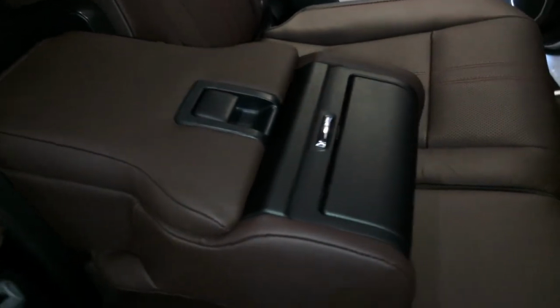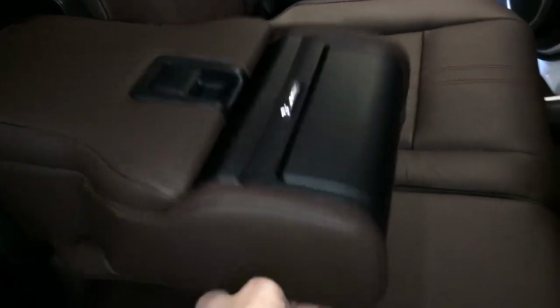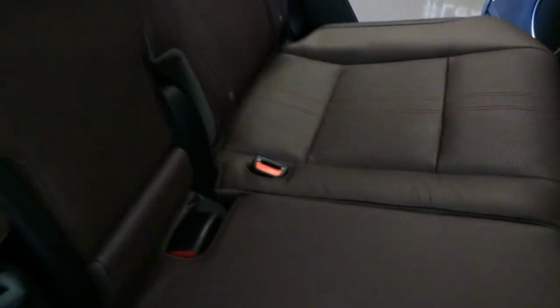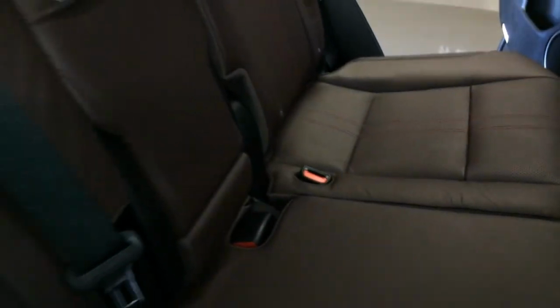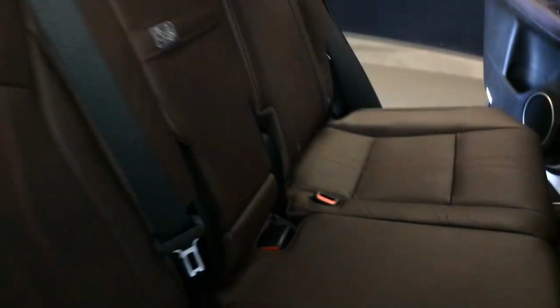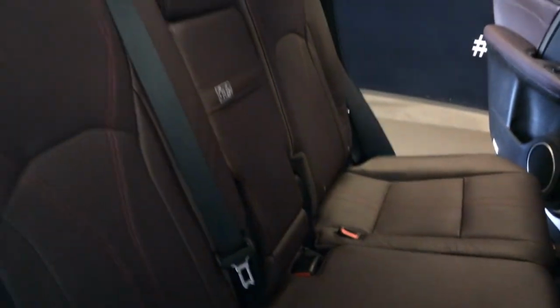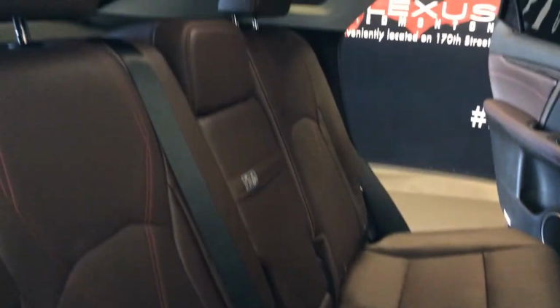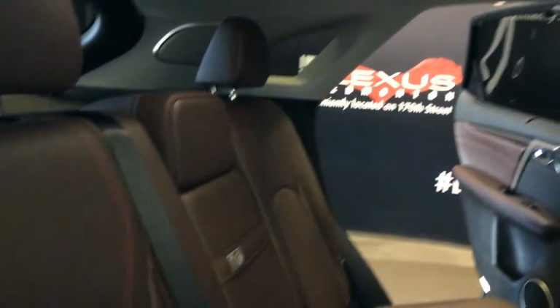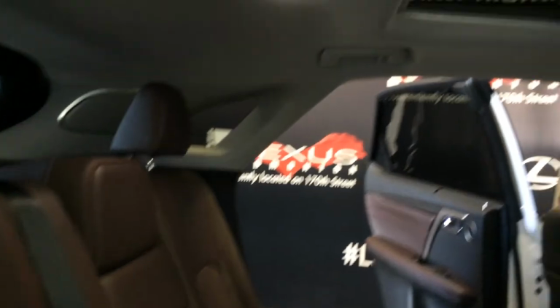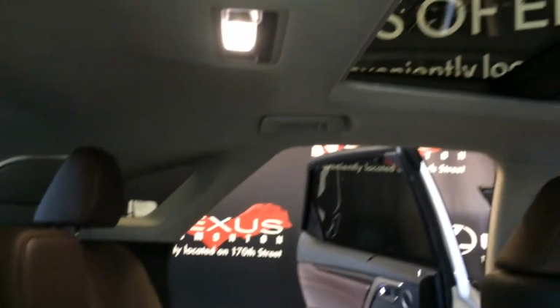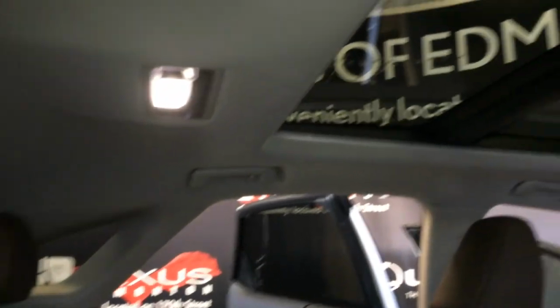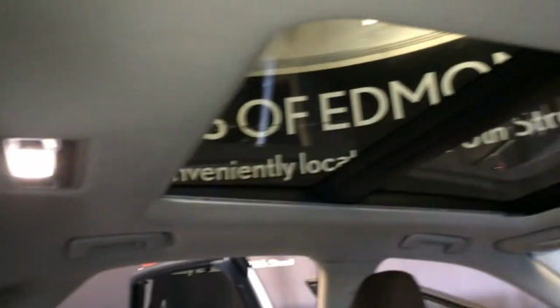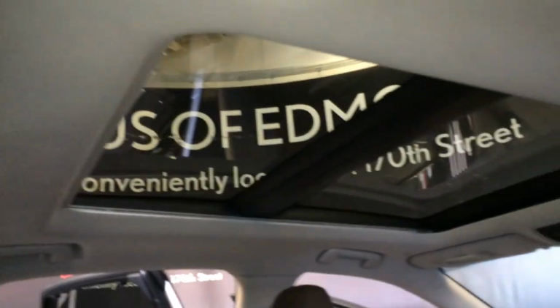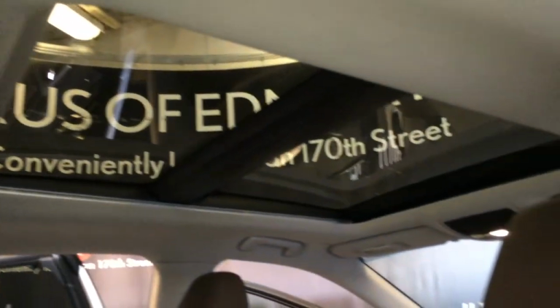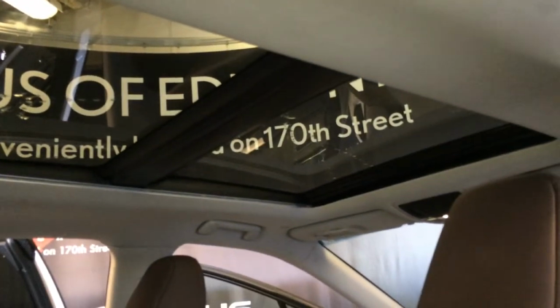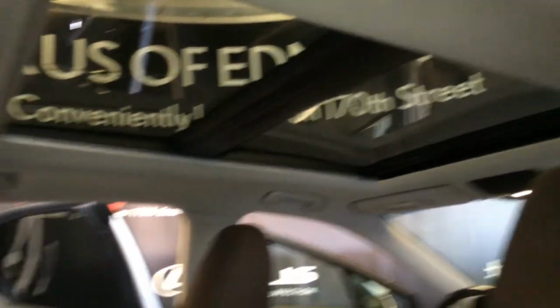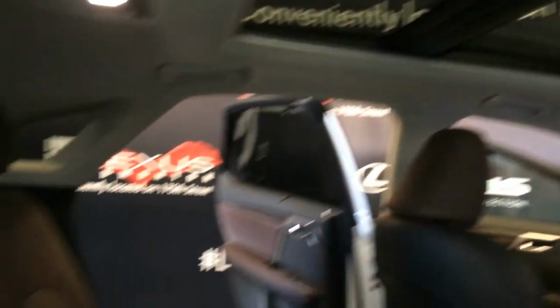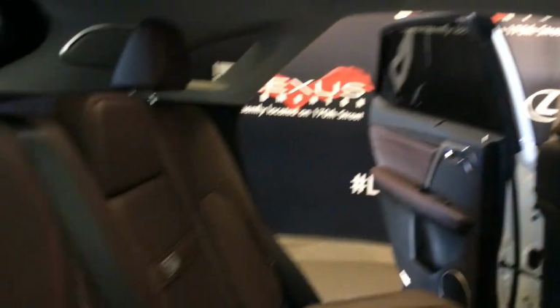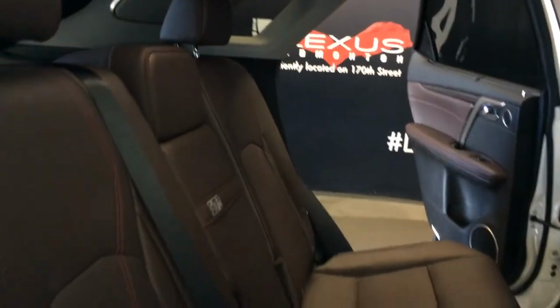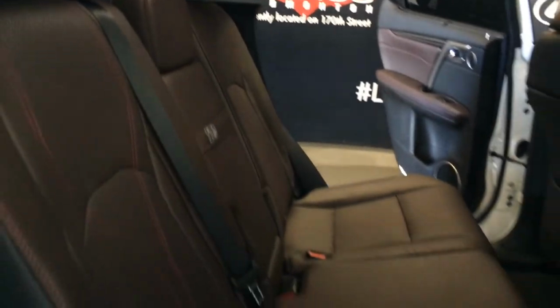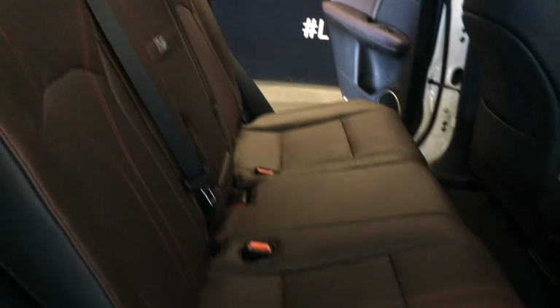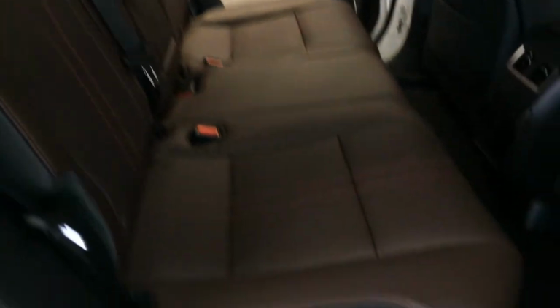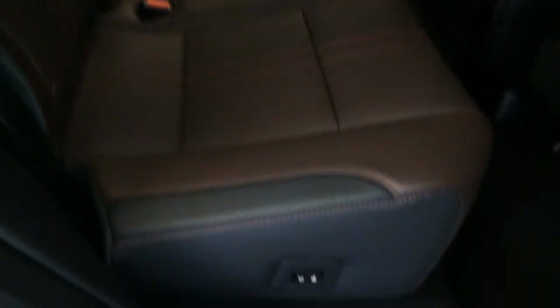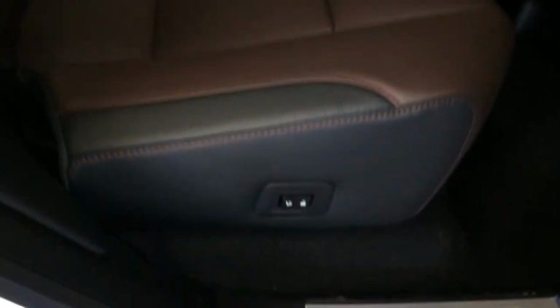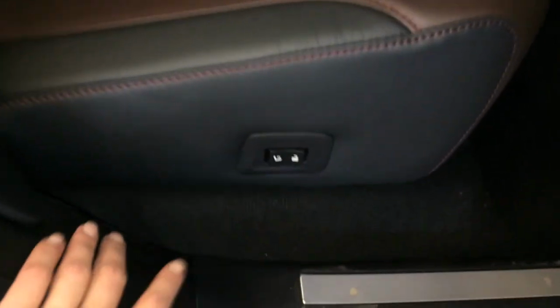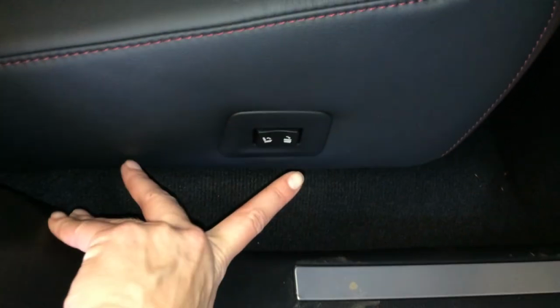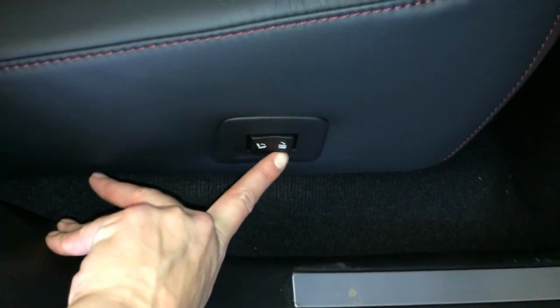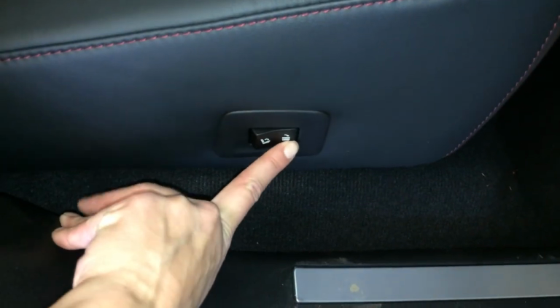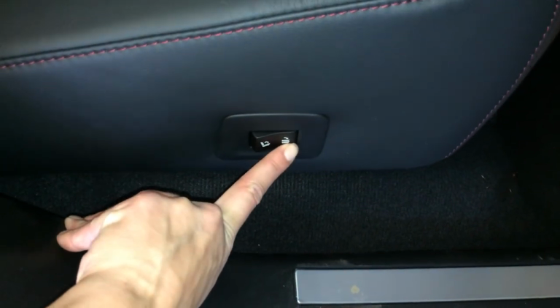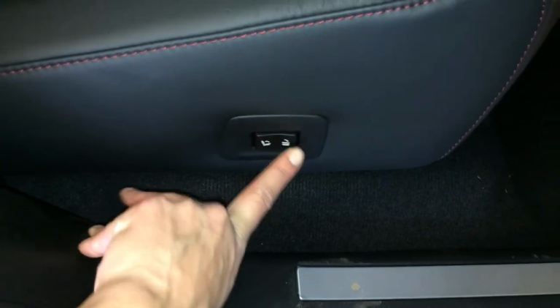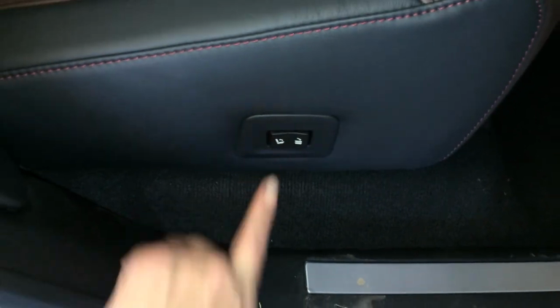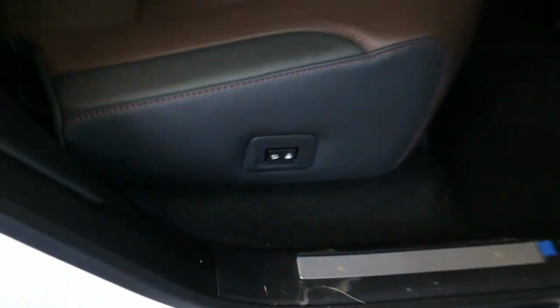Curtain and side impact airbags, overhead handles, hooks and lighting, panoramic panel roof. Slider bars on the seats let you move them forward and backwards. On the sides of the seats we have power controls to fold them up and down as well as for recline.